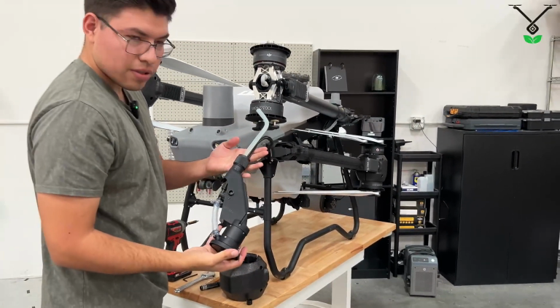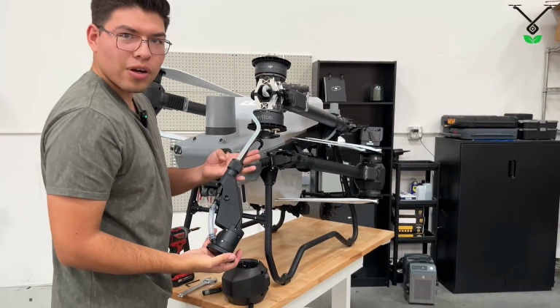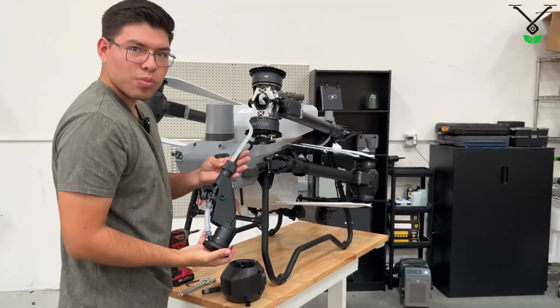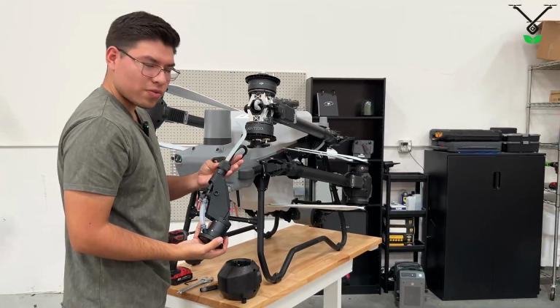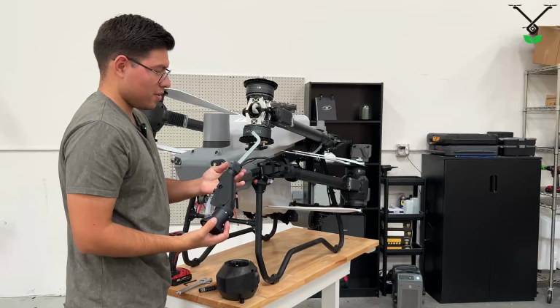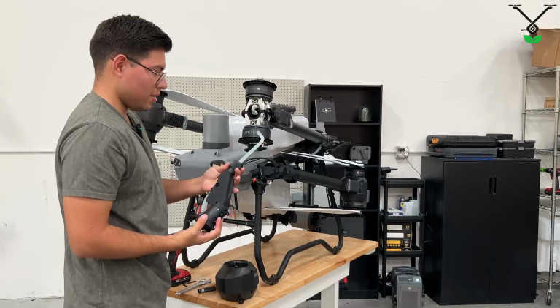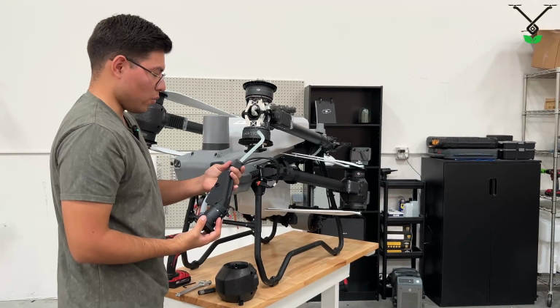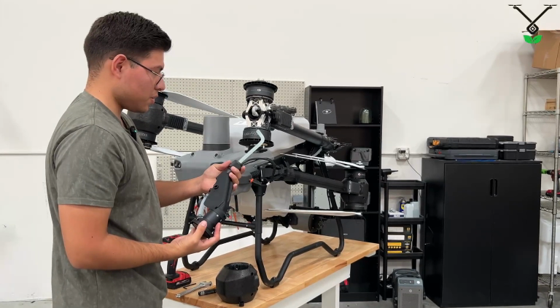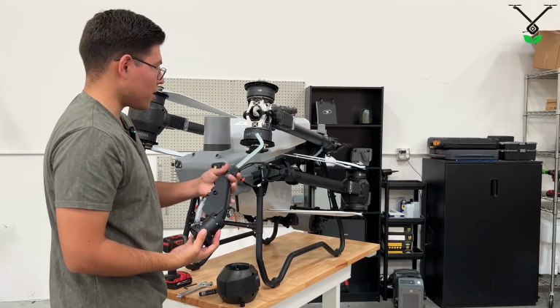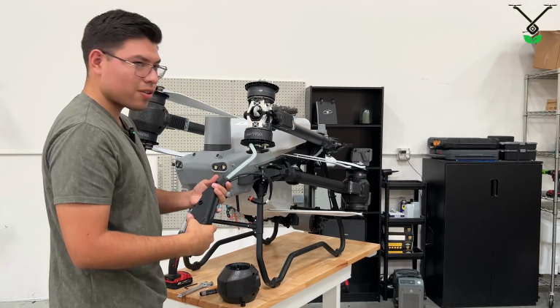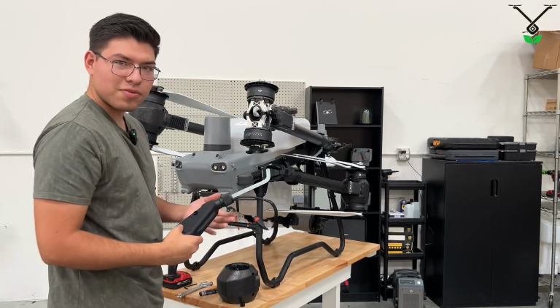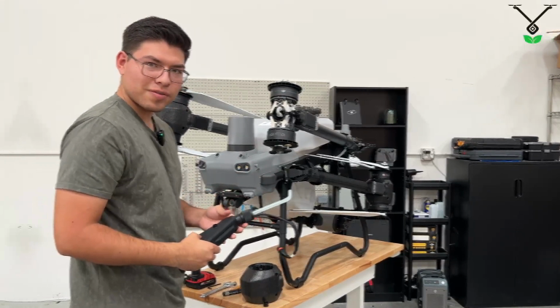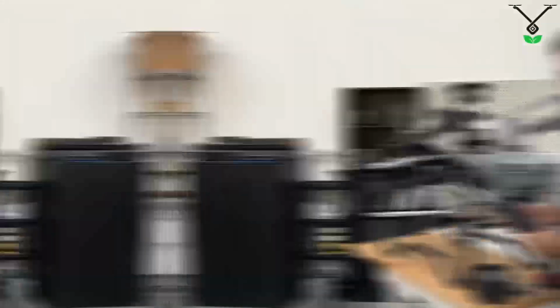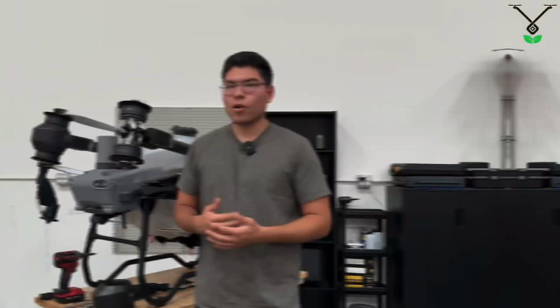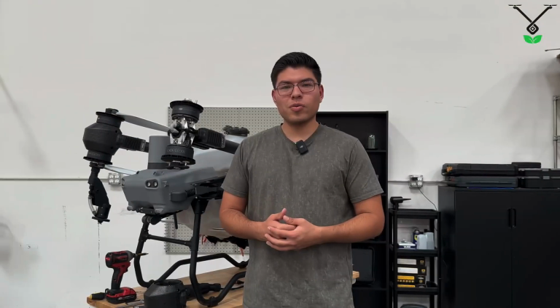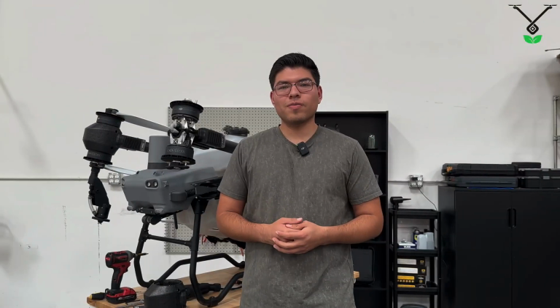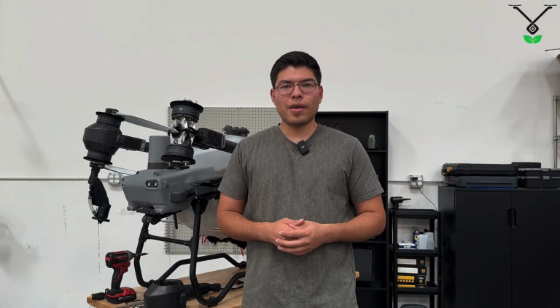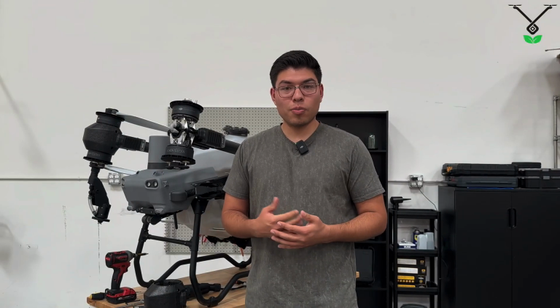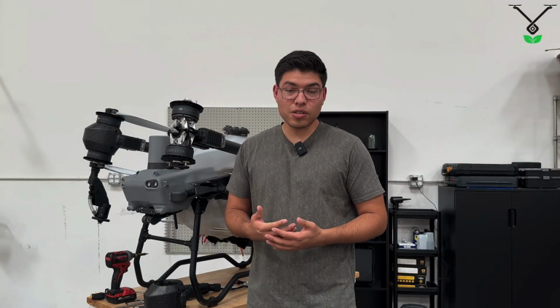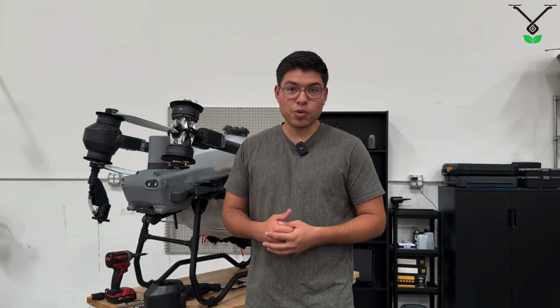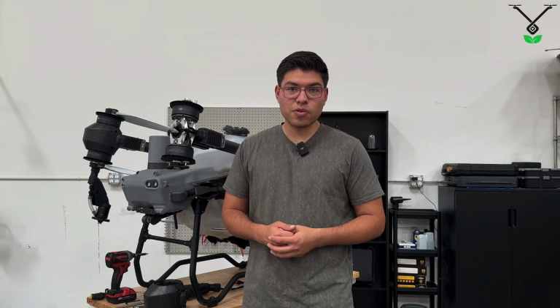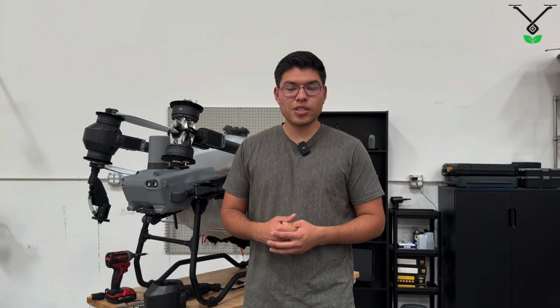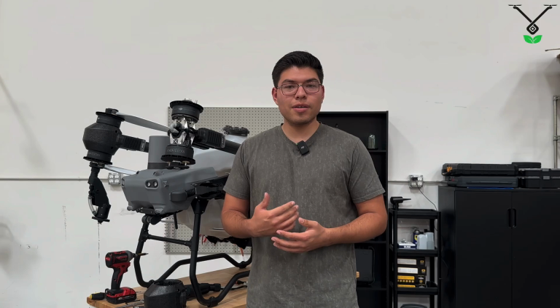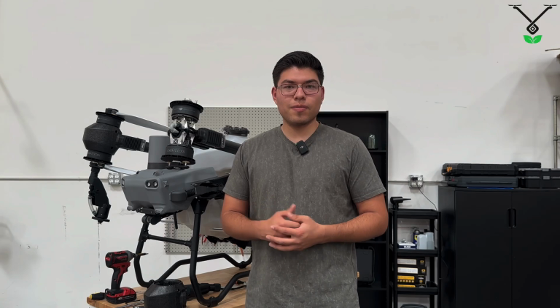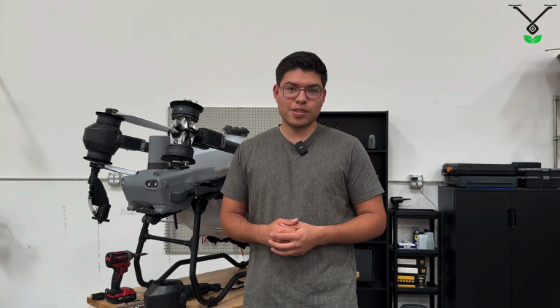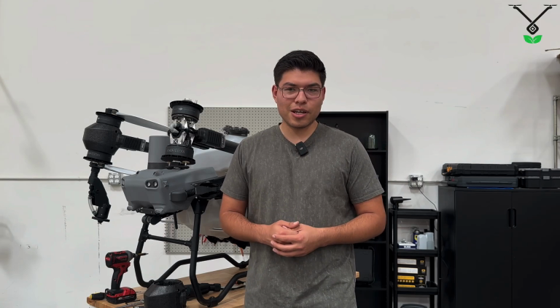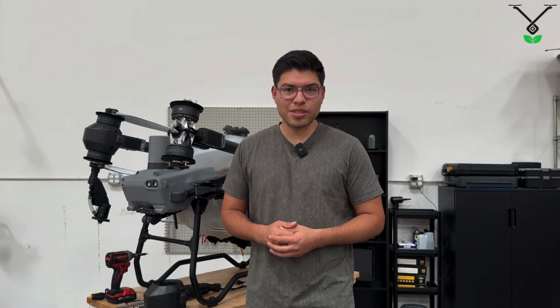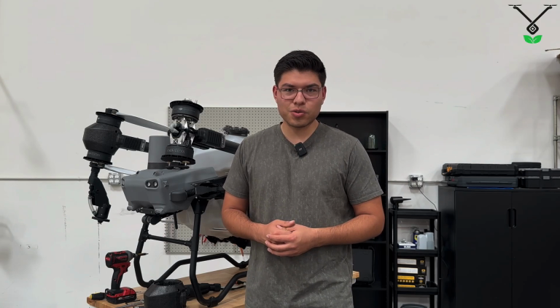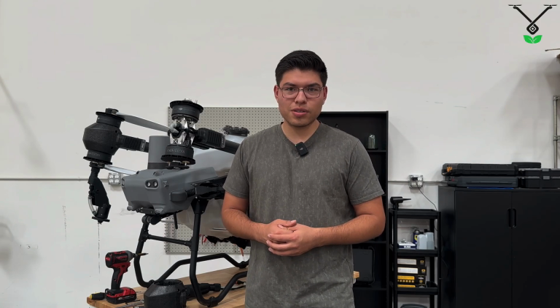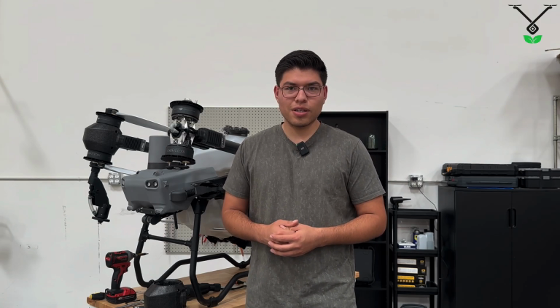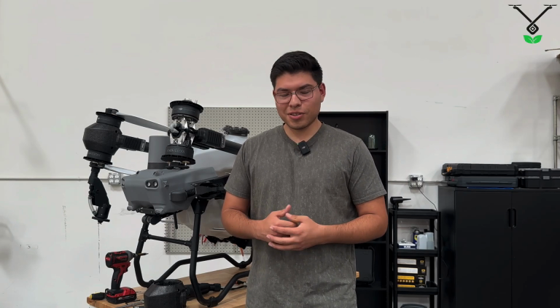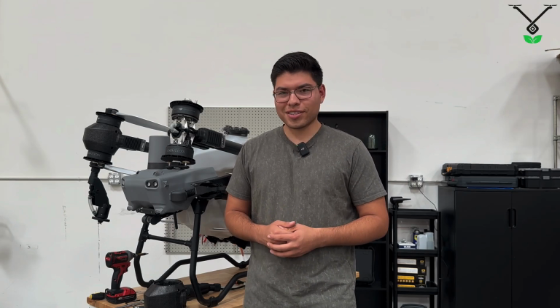You have removed the rear spray lance. I hope you found this video useful. Once again, this is Misao from Talos Drowns. Until next time.